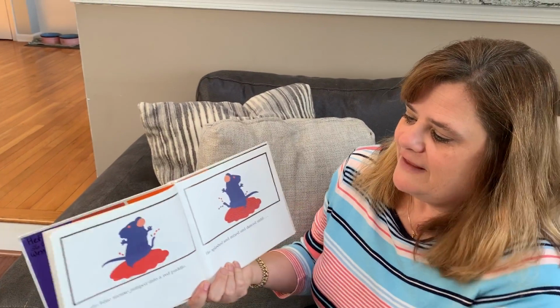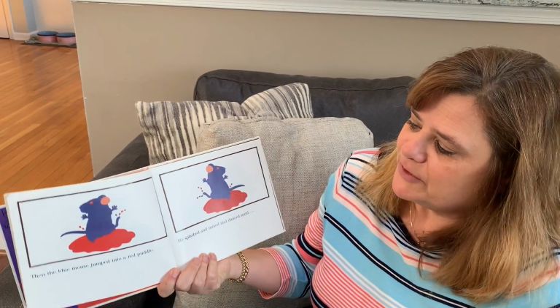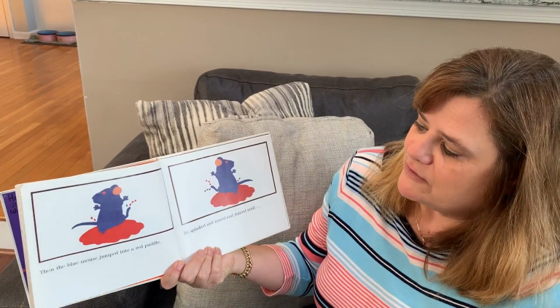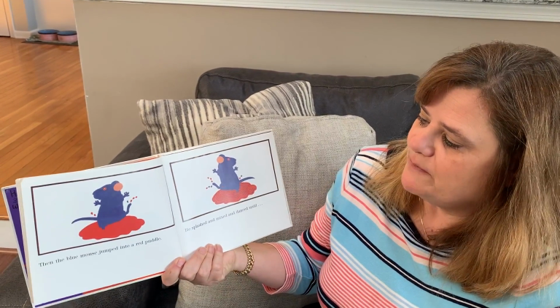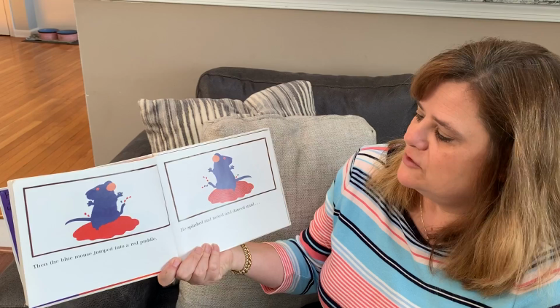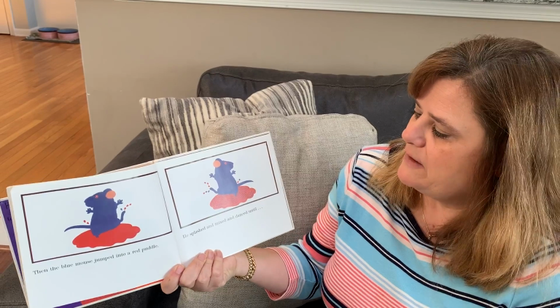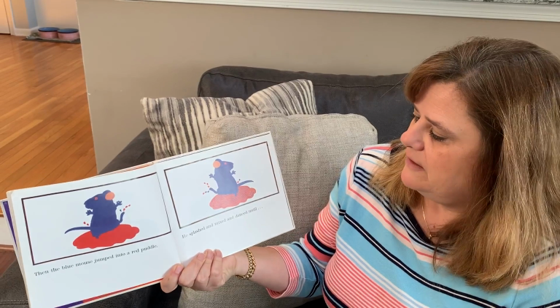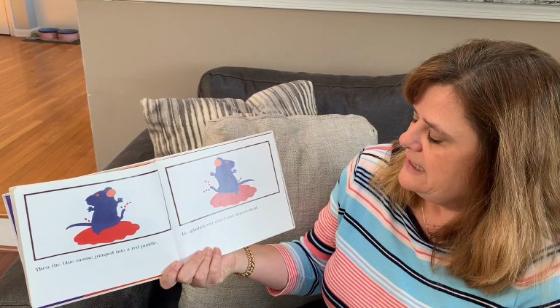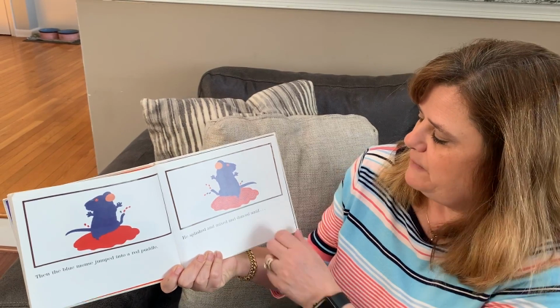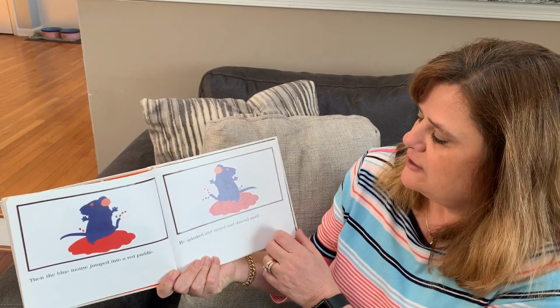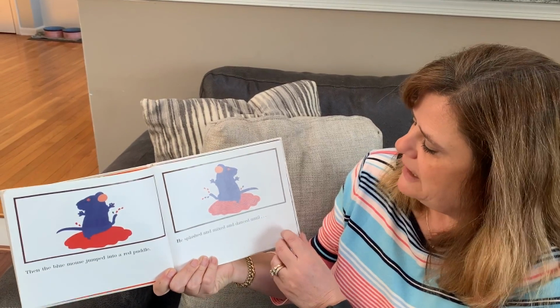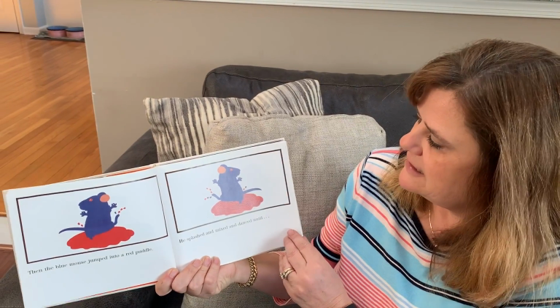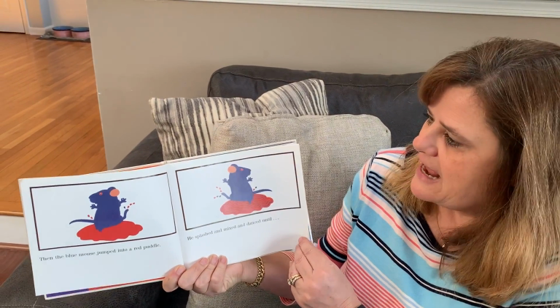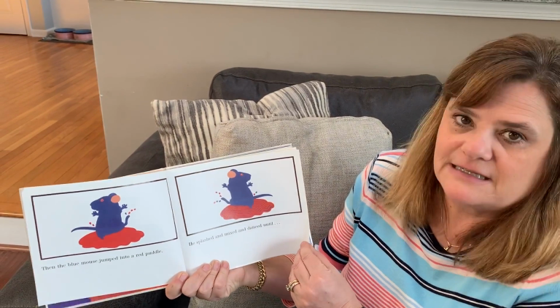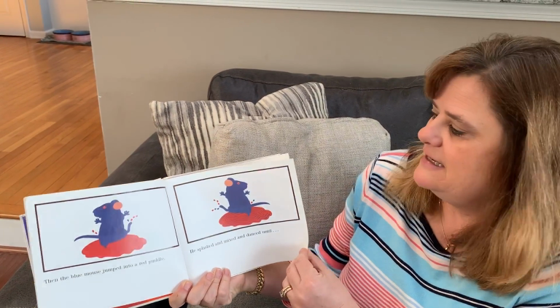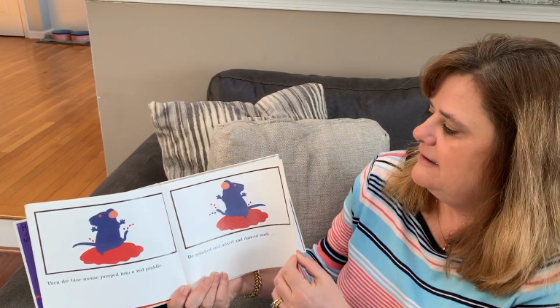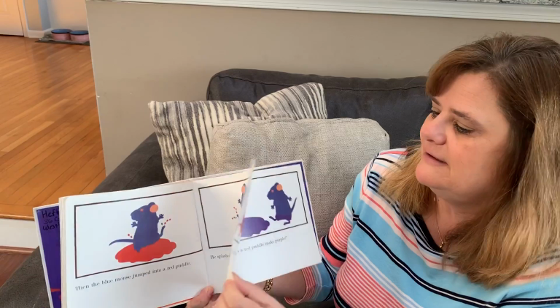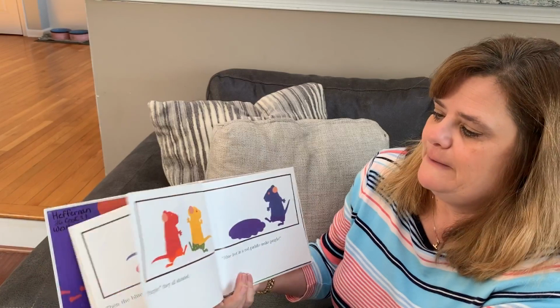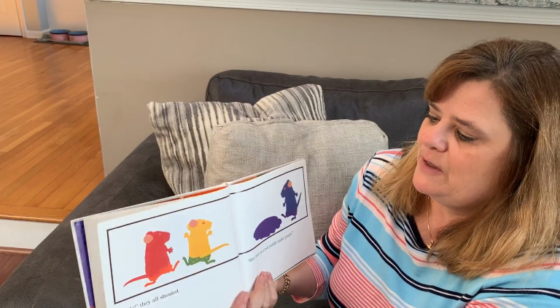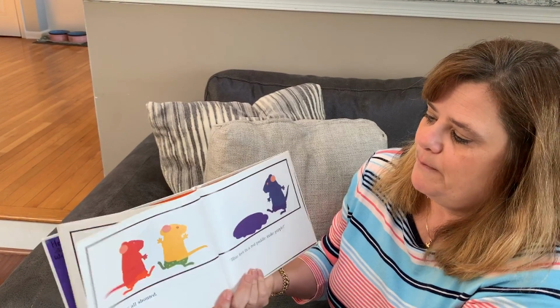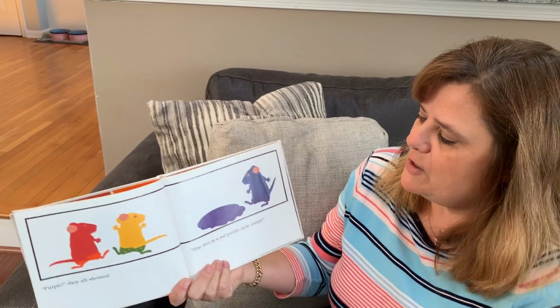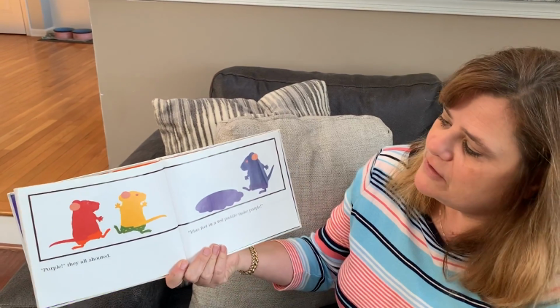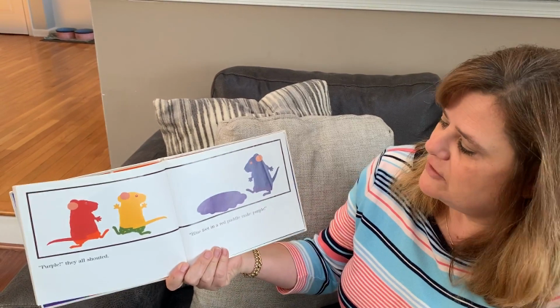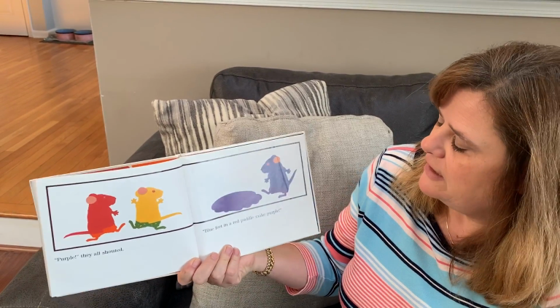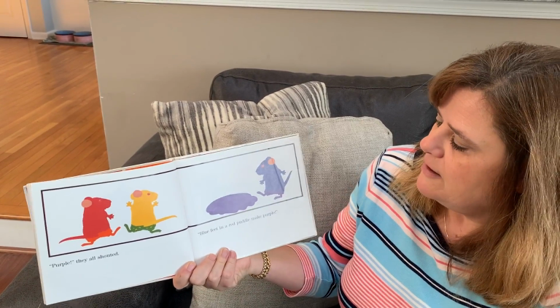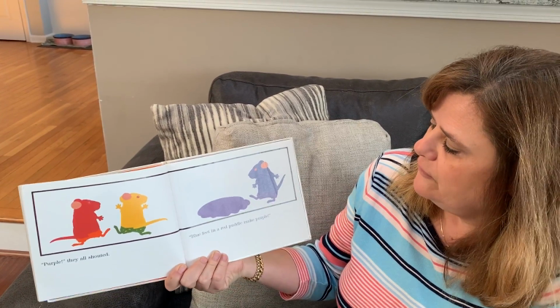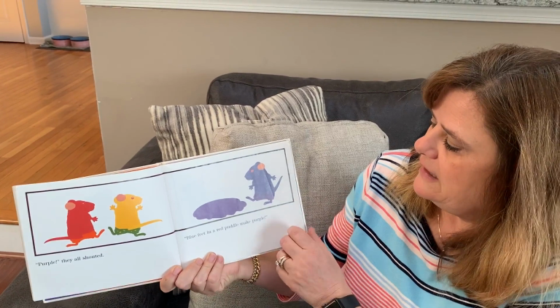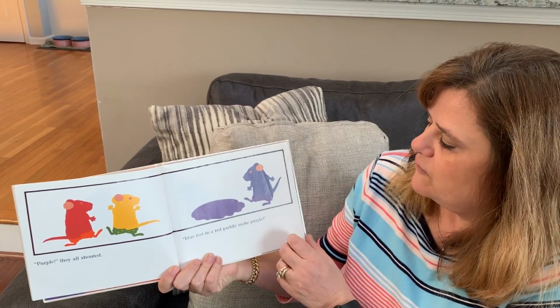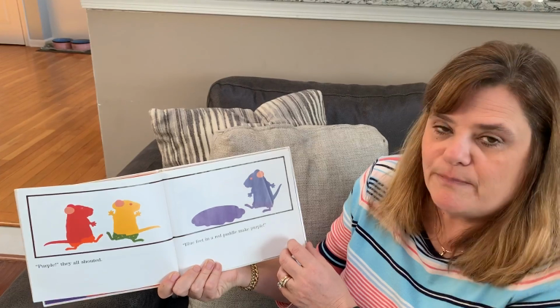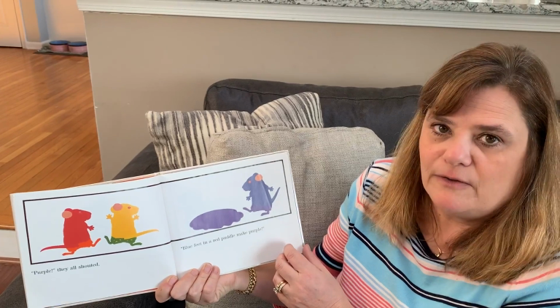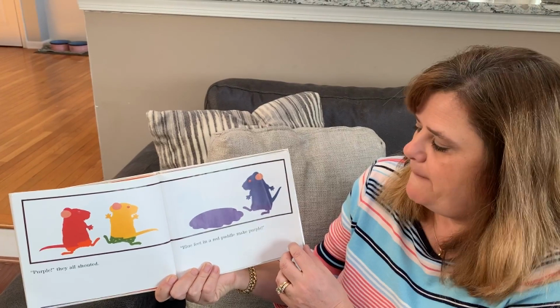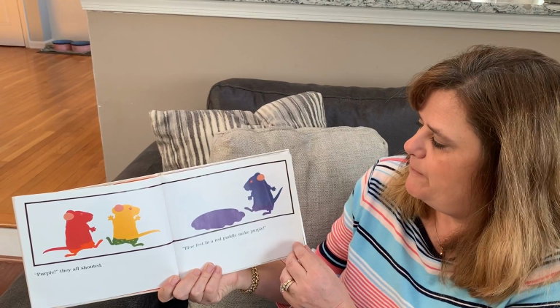Then the blue mouse jumped into a red puddle. He splashed and mixed and danced until... Purple, they all shouted. Blue feet in a red puddle make purple.